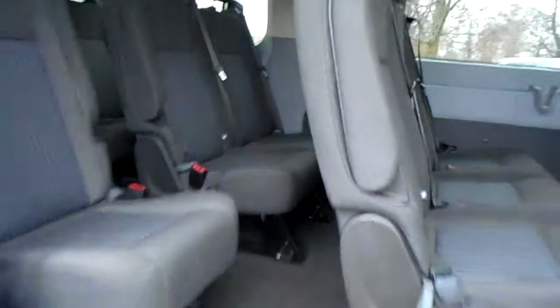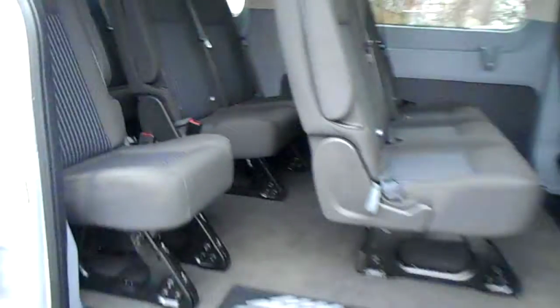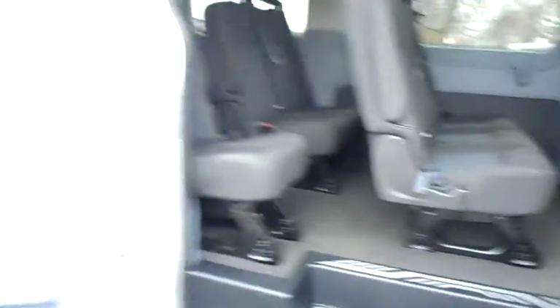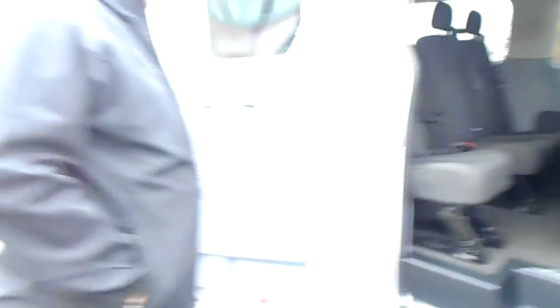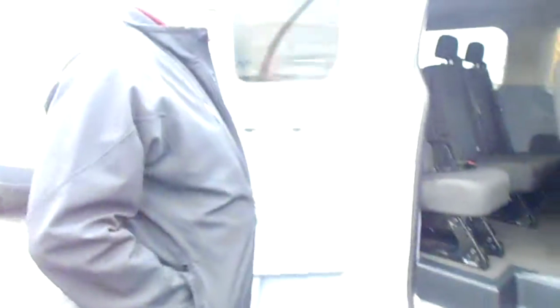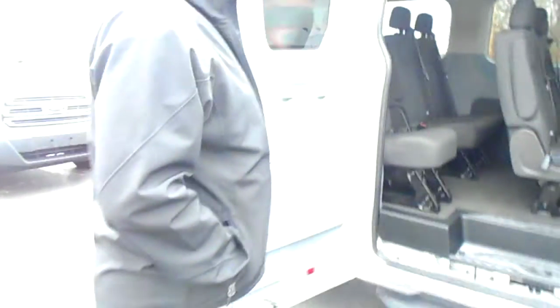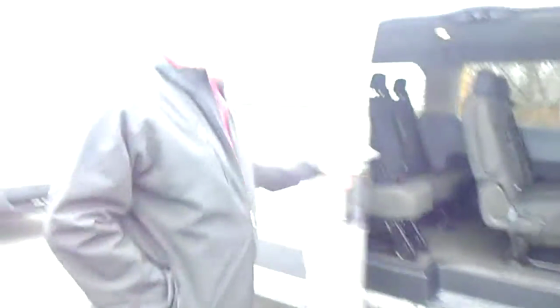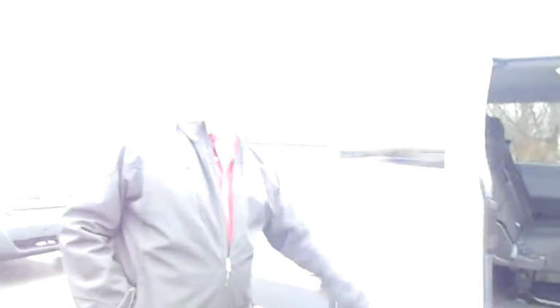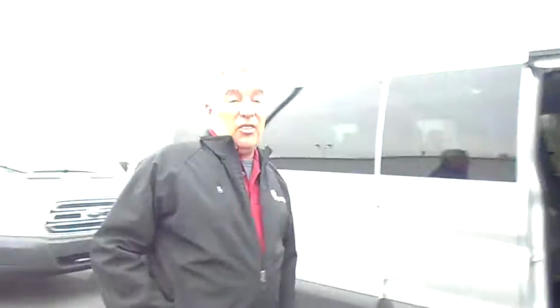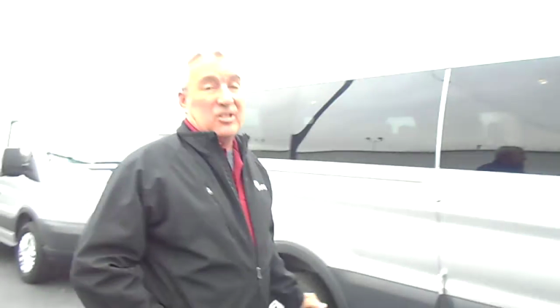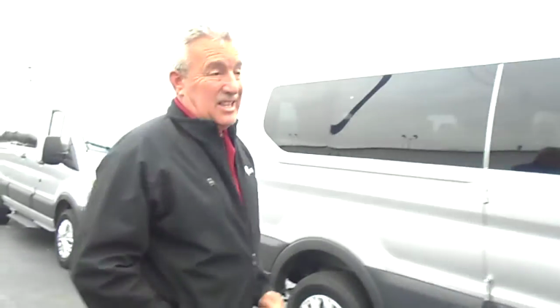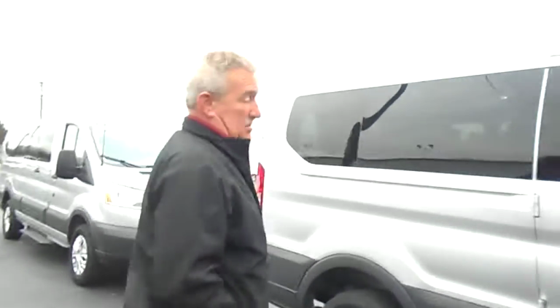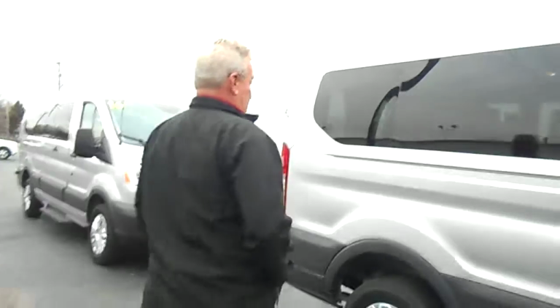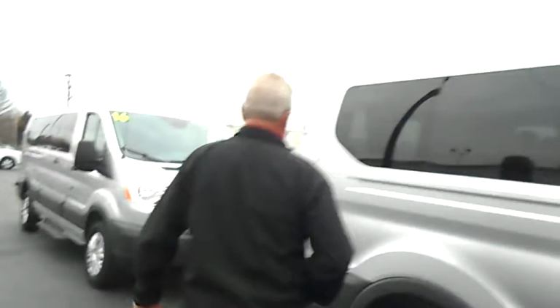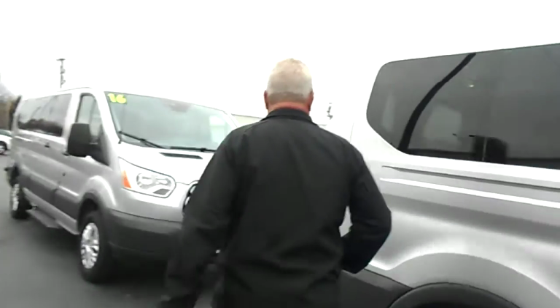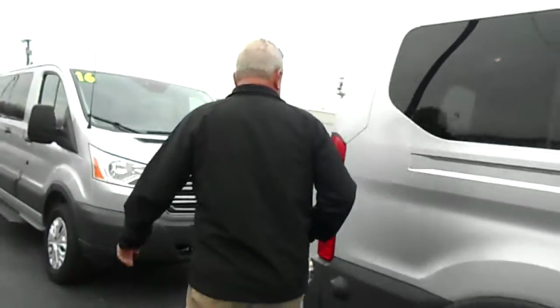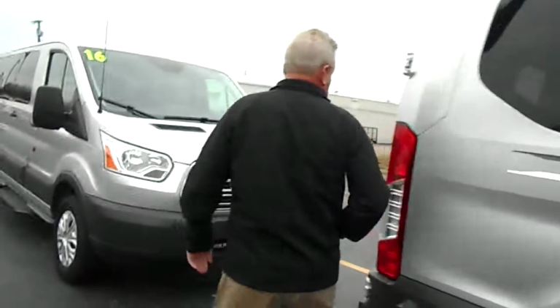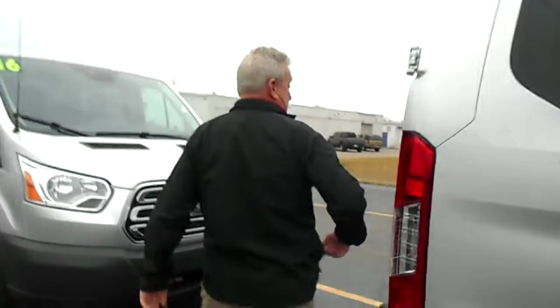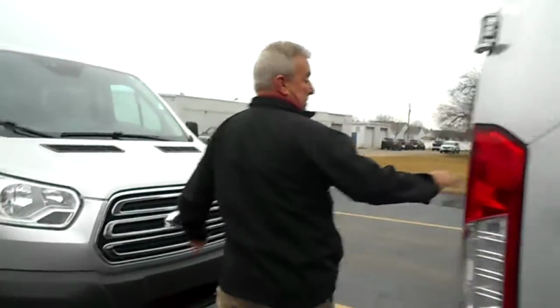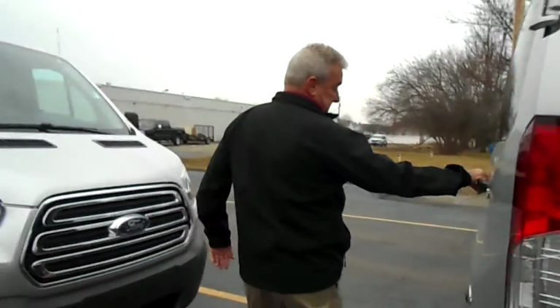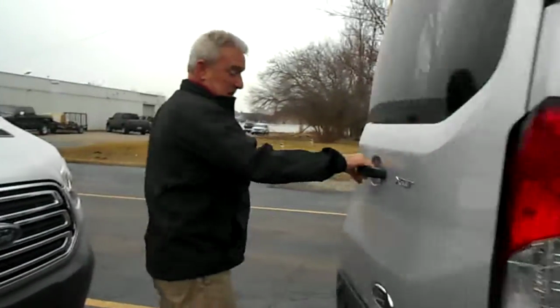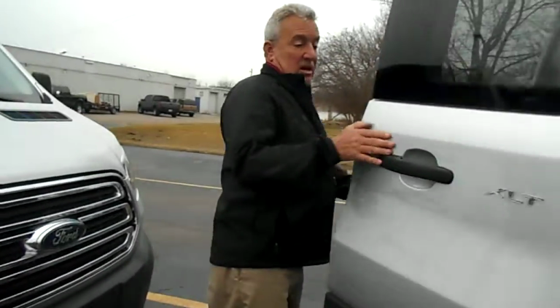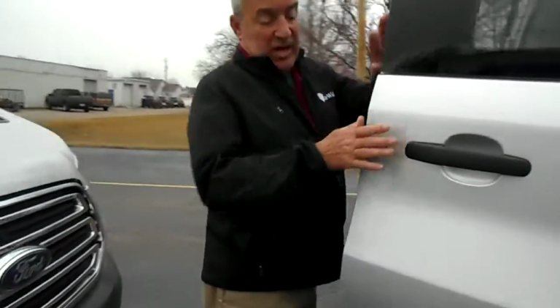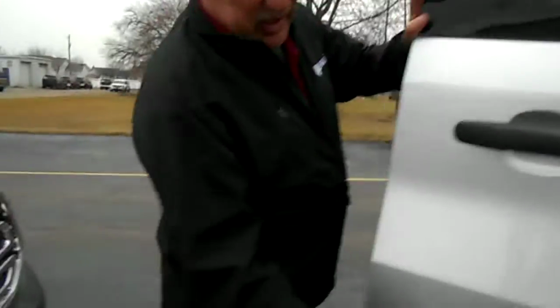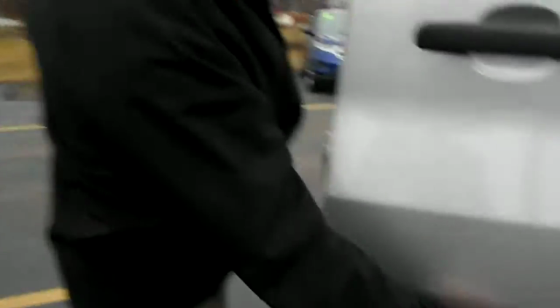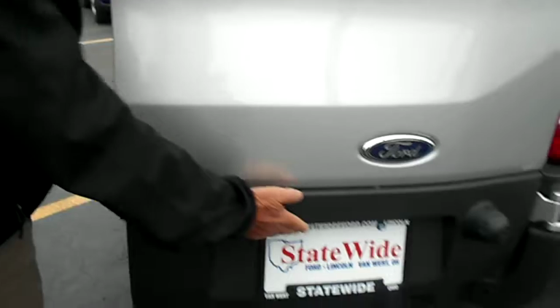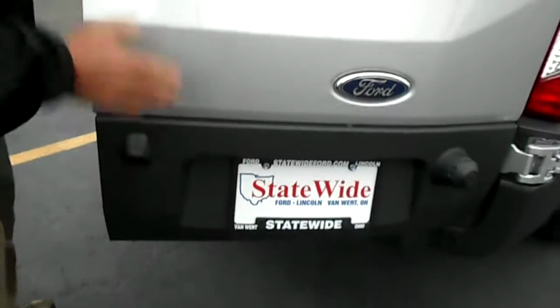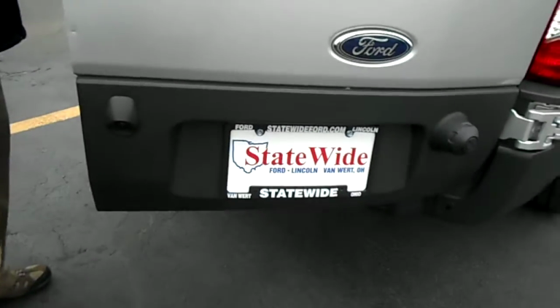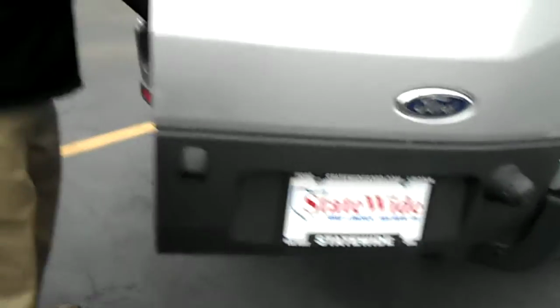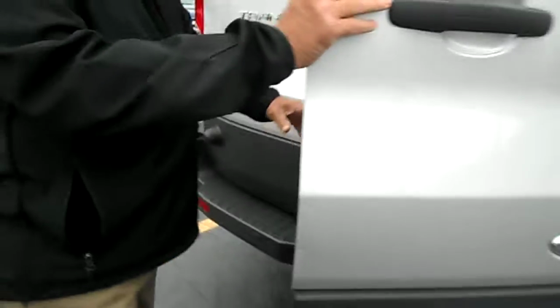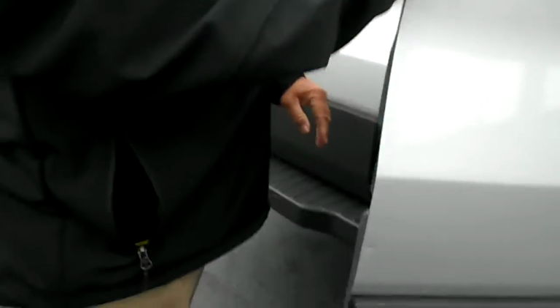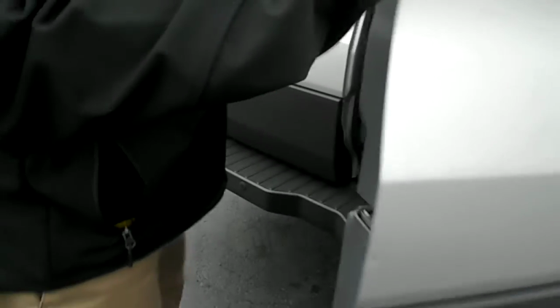Very comfortable, very clean. This vehicle only has 13,000 miles on it. Then you come back to the back — we have a rear camera for backing up, and we also have reverse sensing.